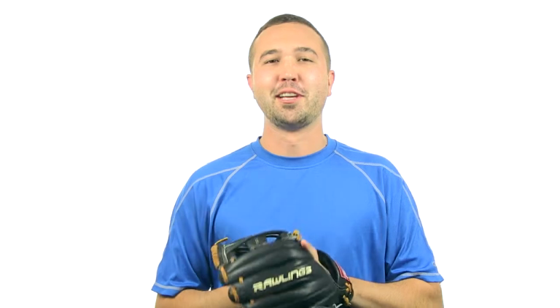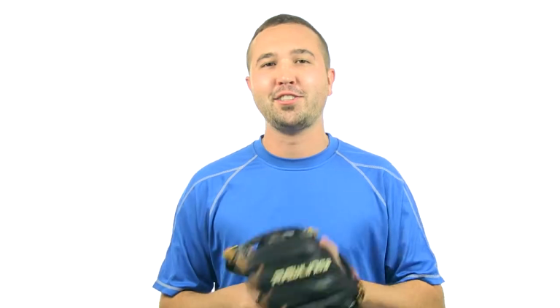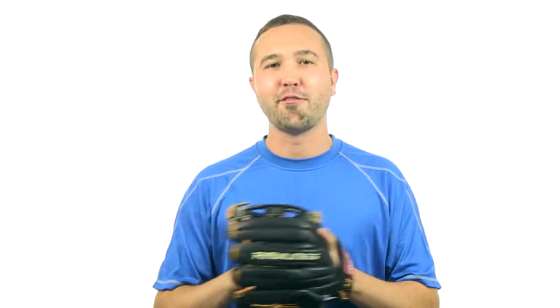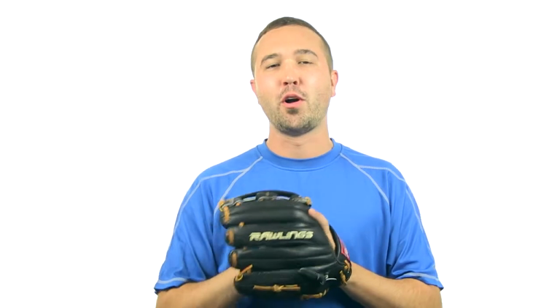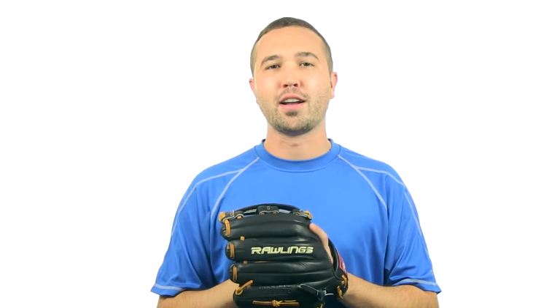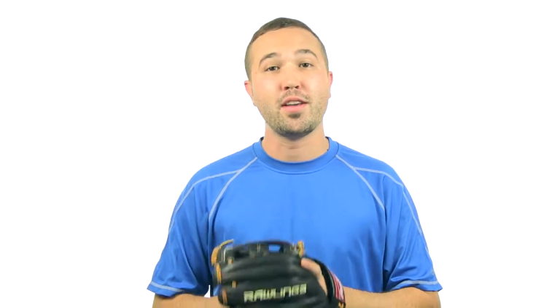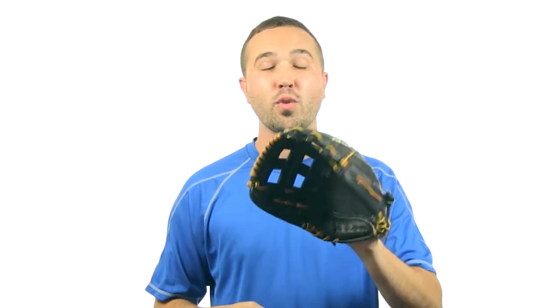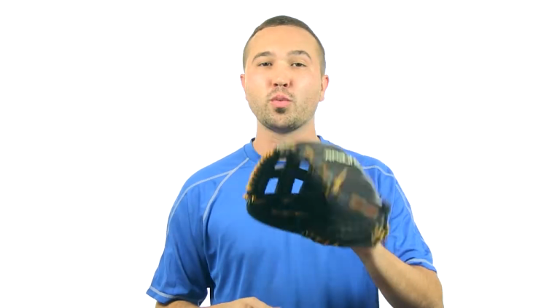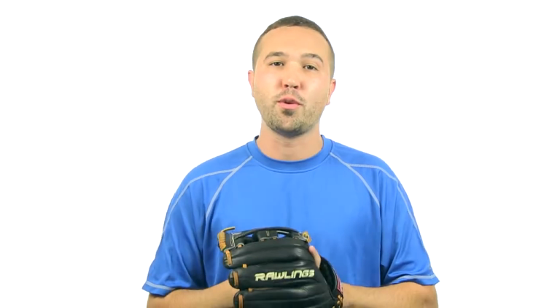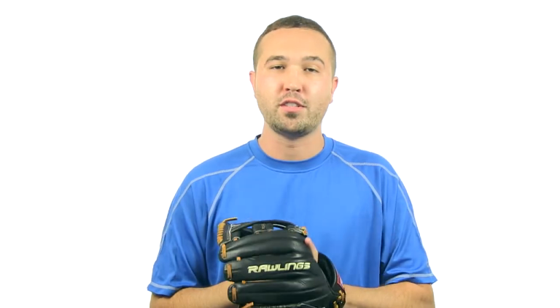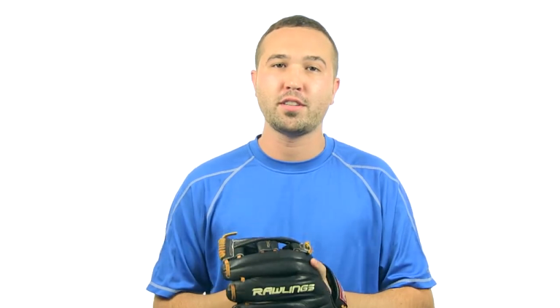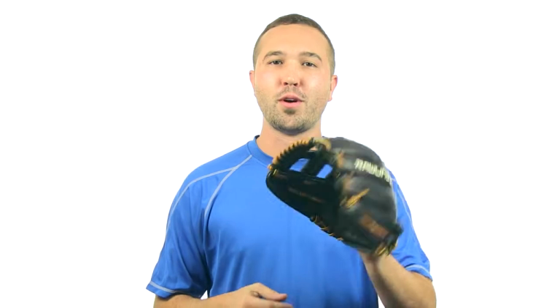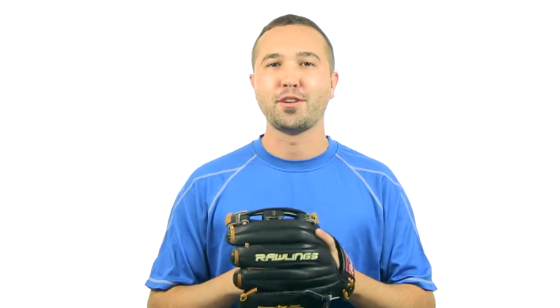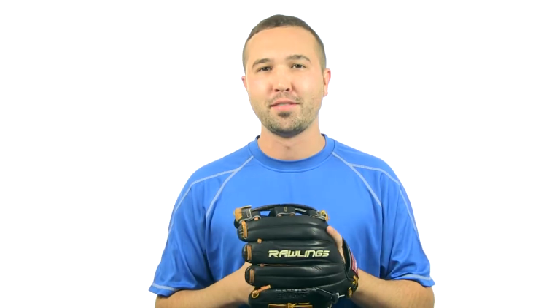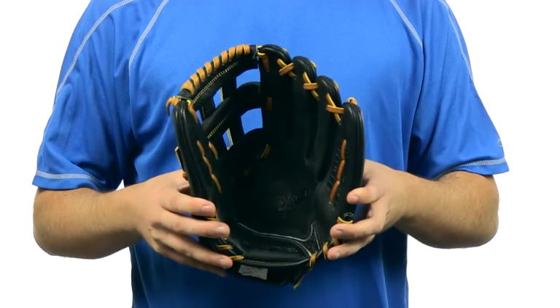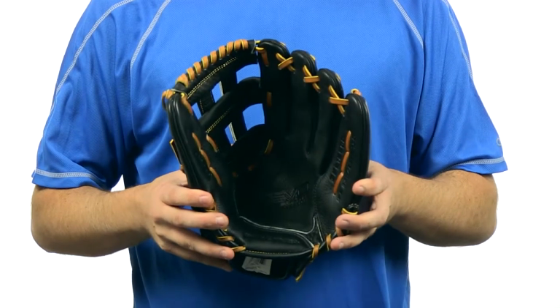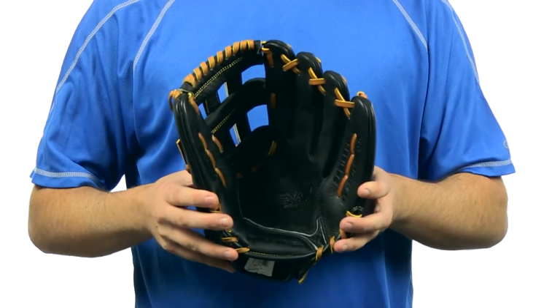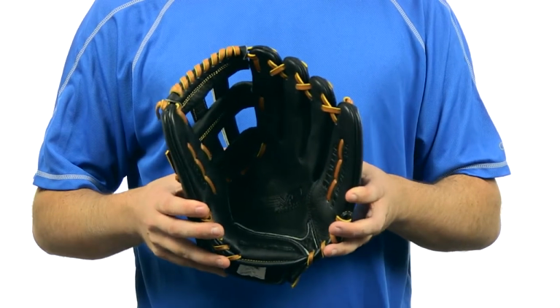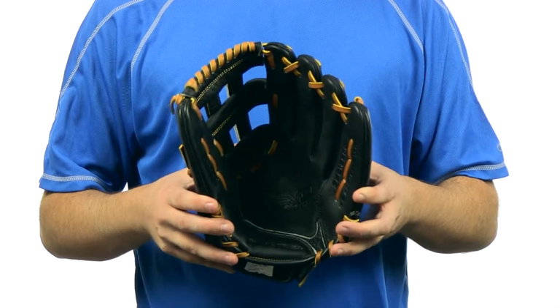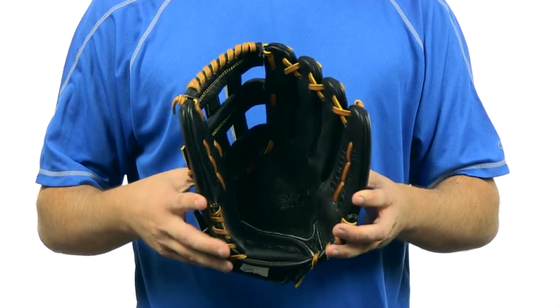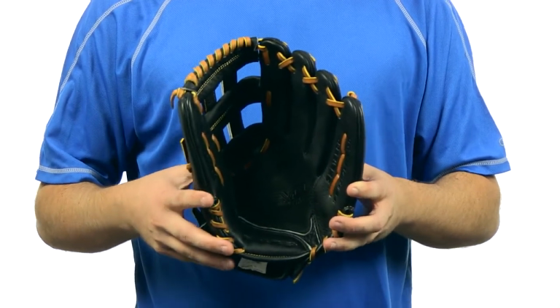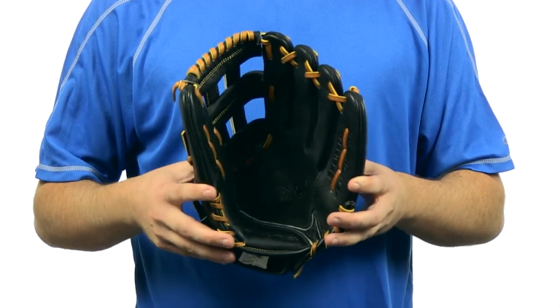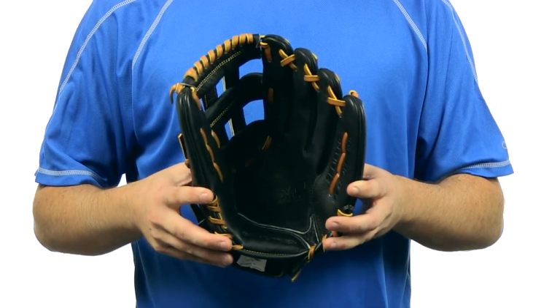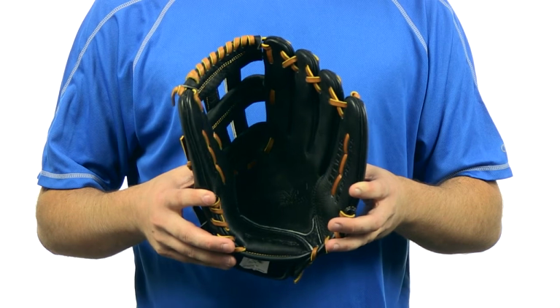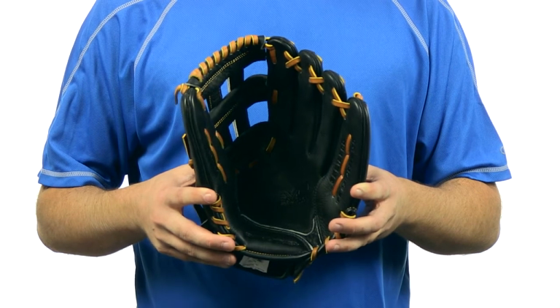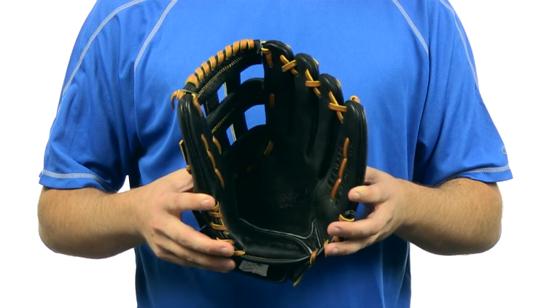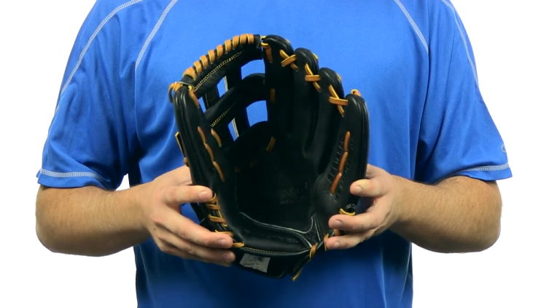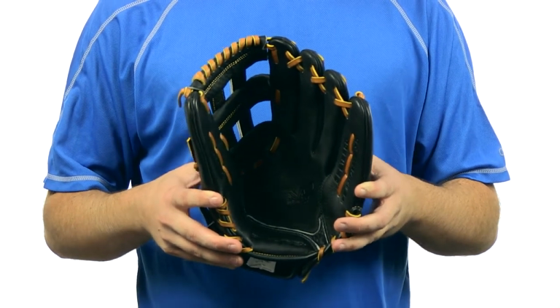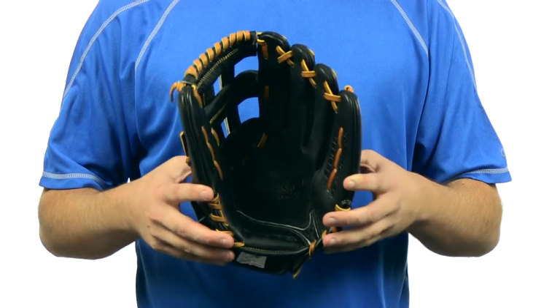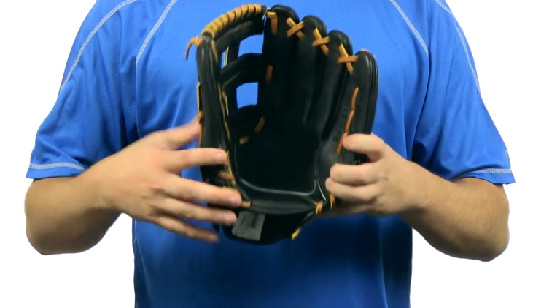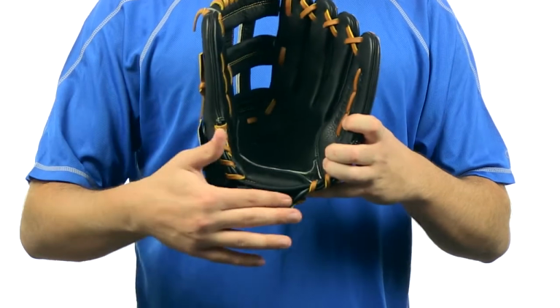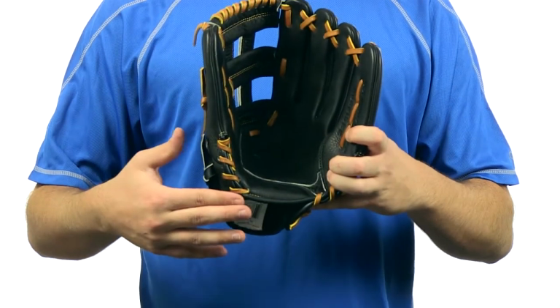What's up guys, Jake here from JustBallGloves.com, and this is the Rawlings Revo 350 series 12.5 inch glove. This glove is a 12.5 inch pattern and features a soft full grain leather shell with full grain leather lacing and a laceless heel and palm.